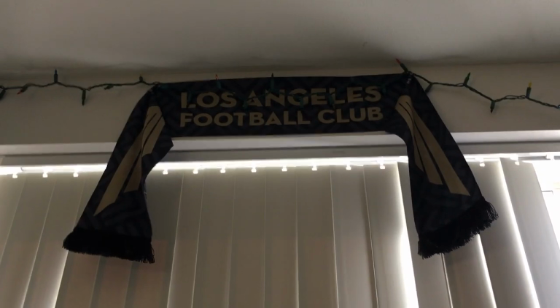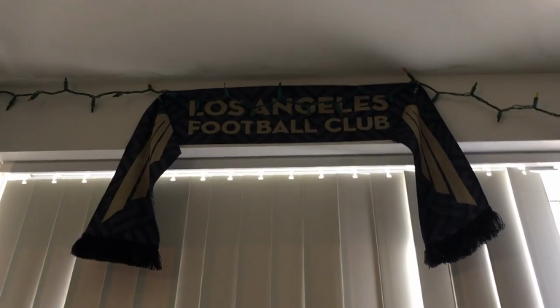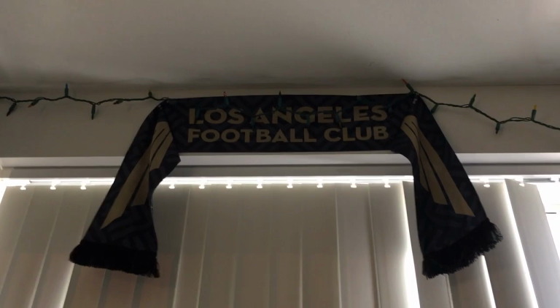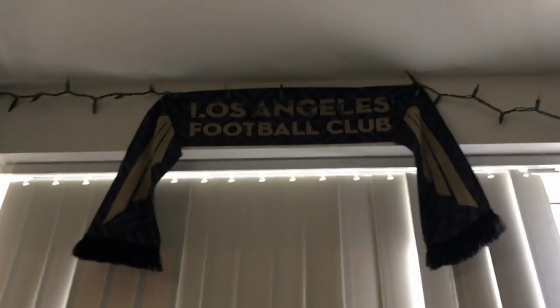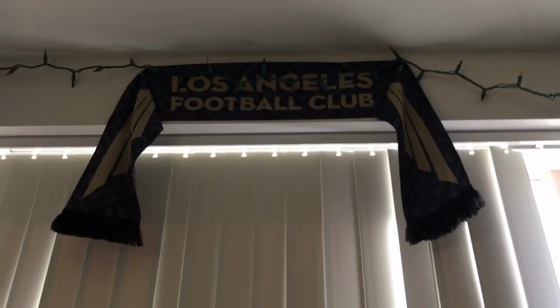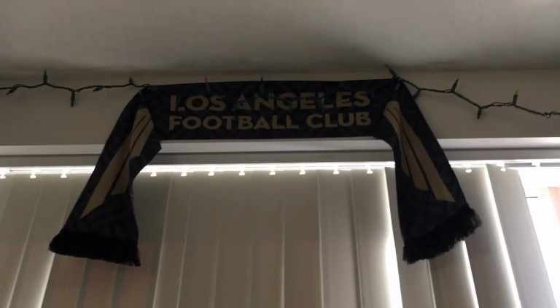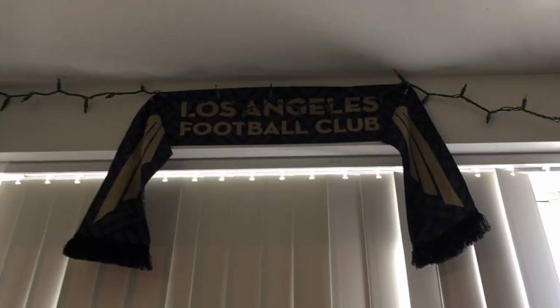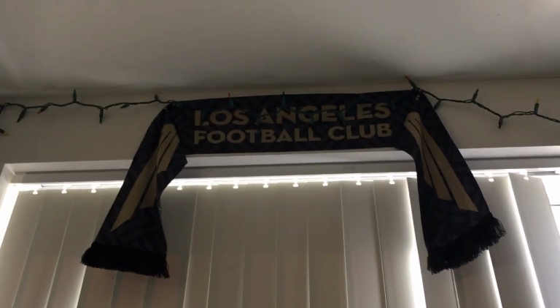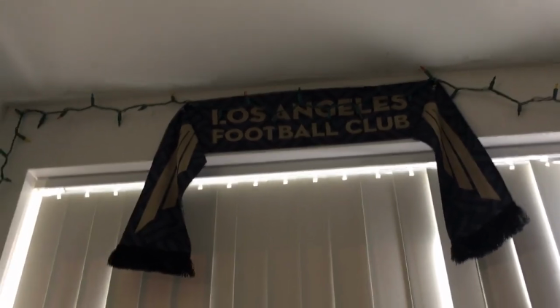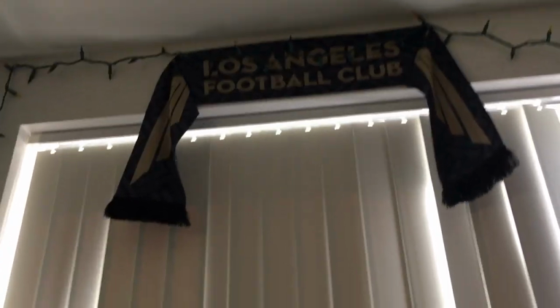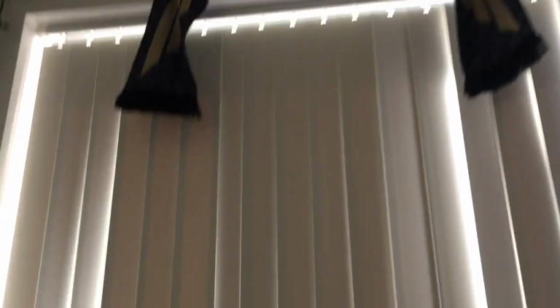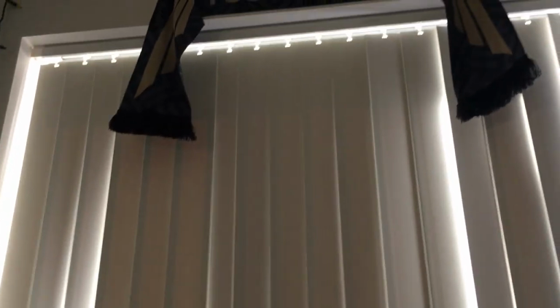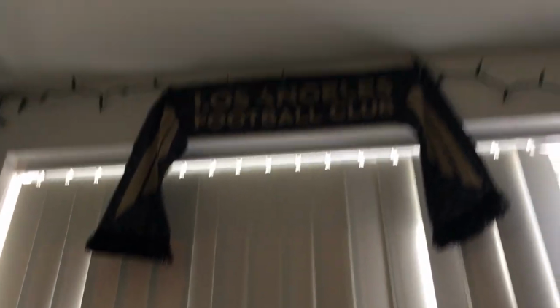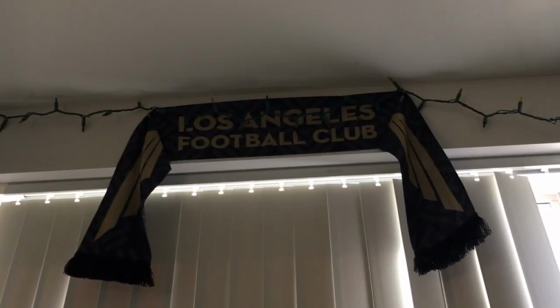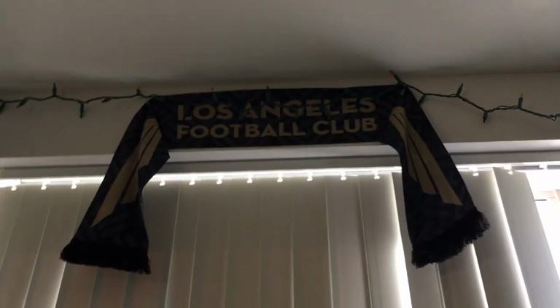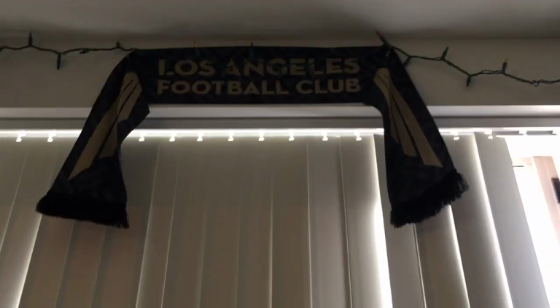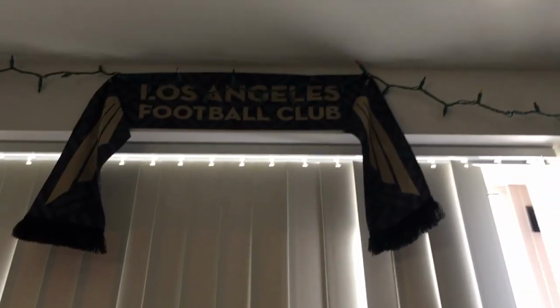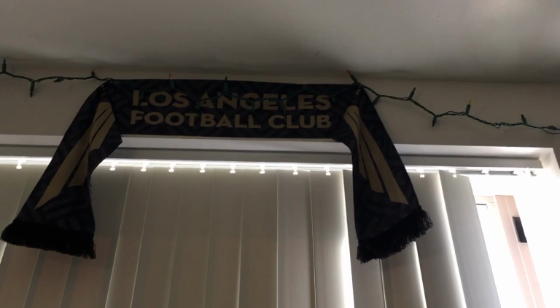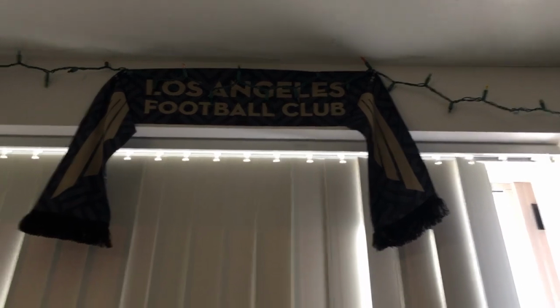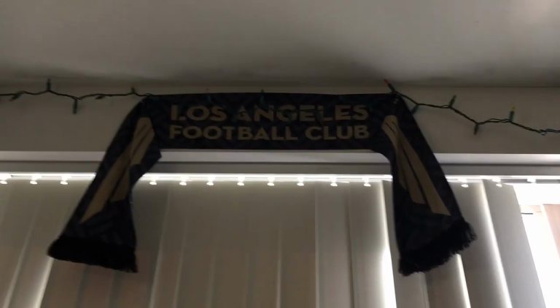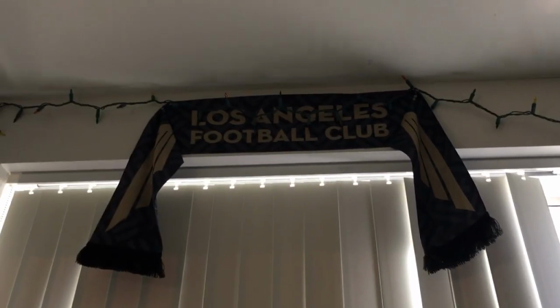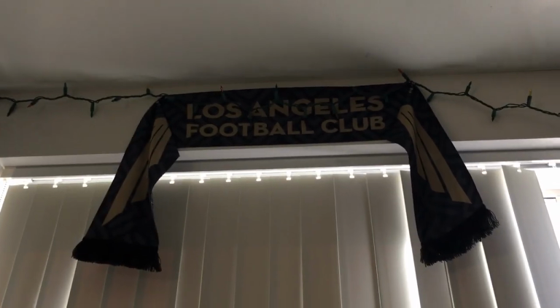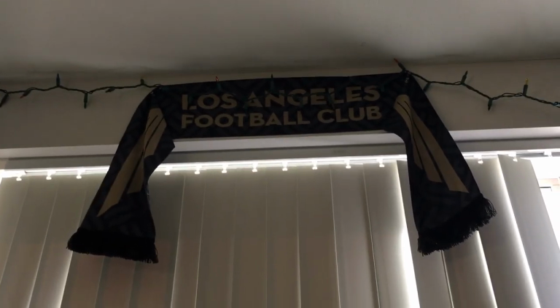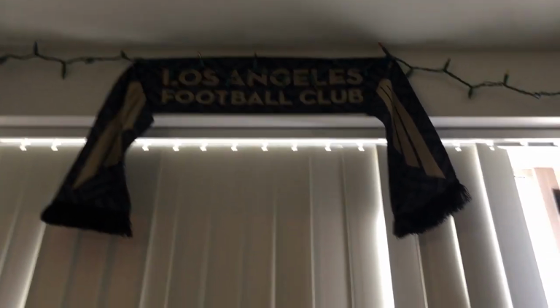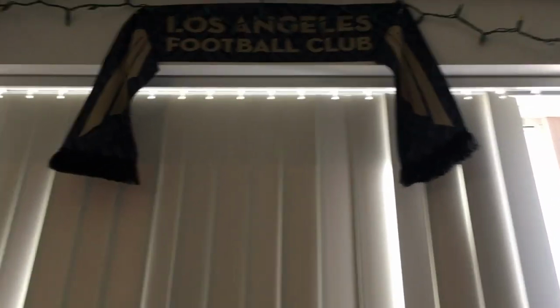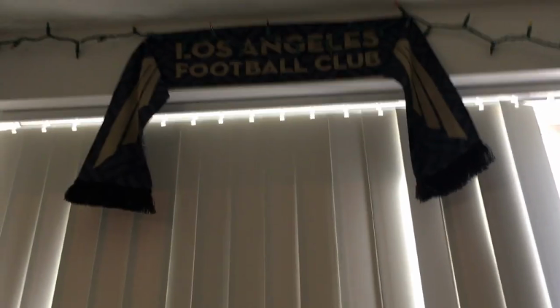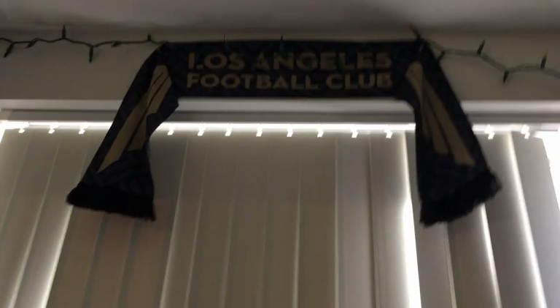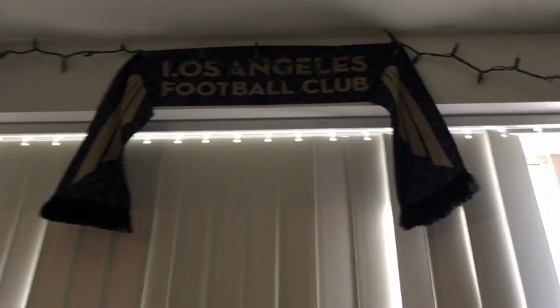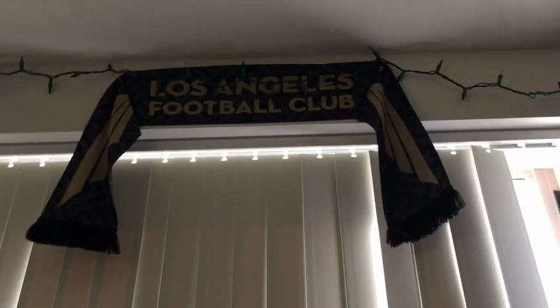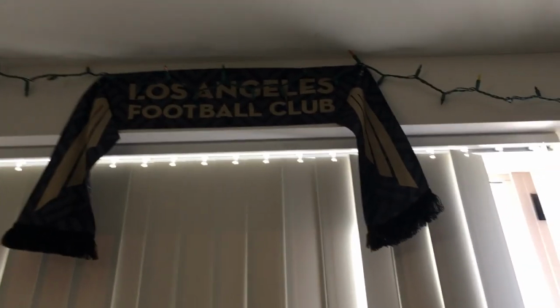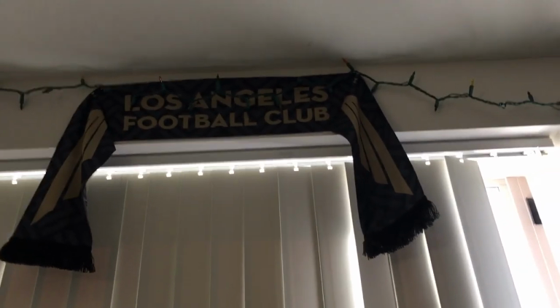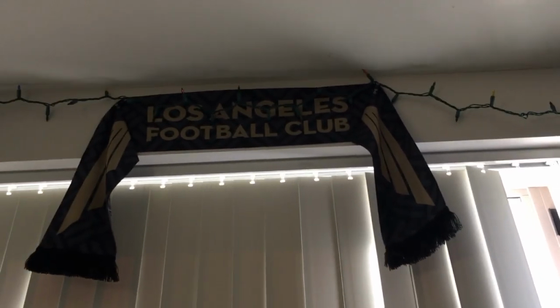There's also an LAFC snapback right under the LAFC original scarf for season ticket holders. Shoutouts to the 3252 and the Wings of Troy. I hope to be bringing more LAFC videos in the future.